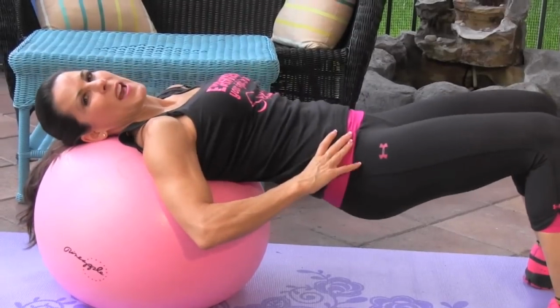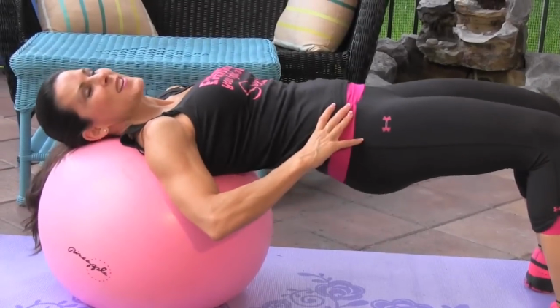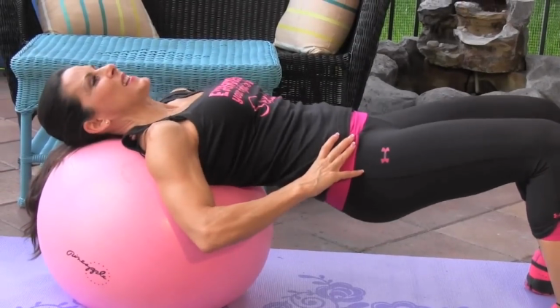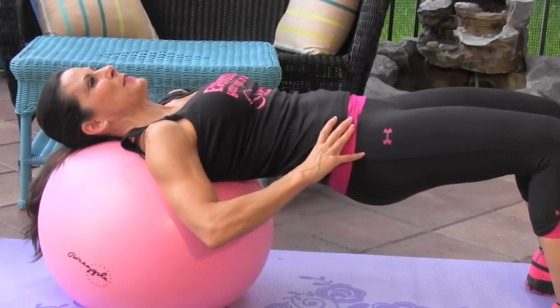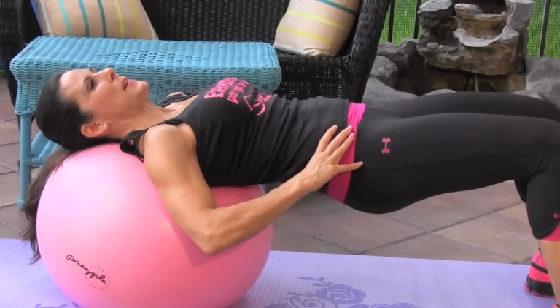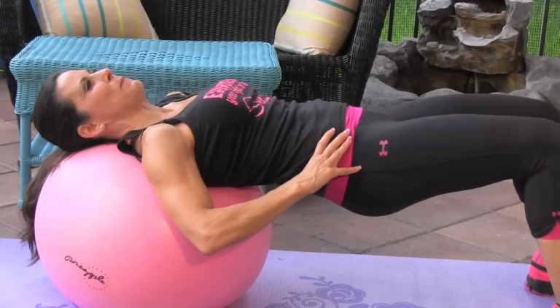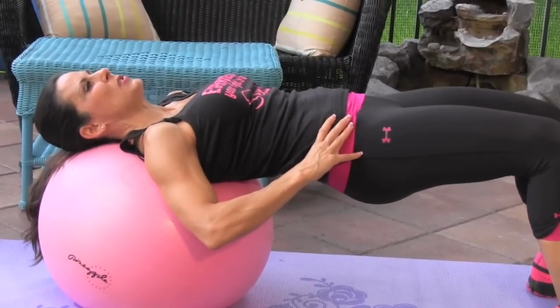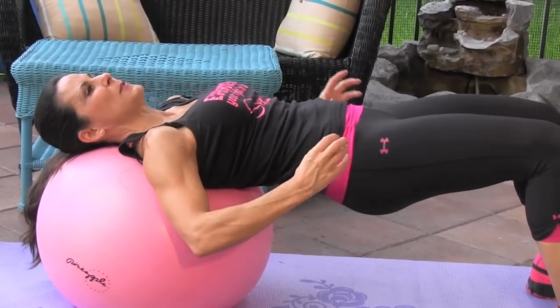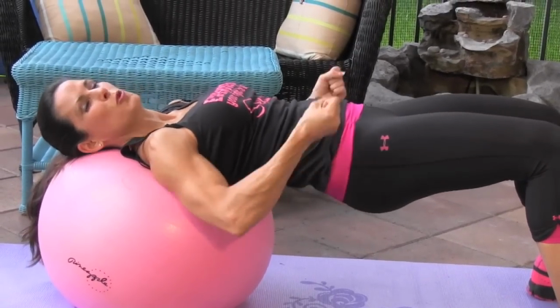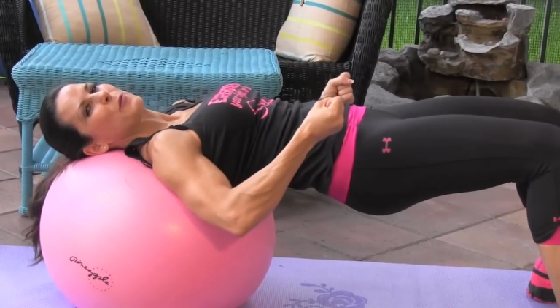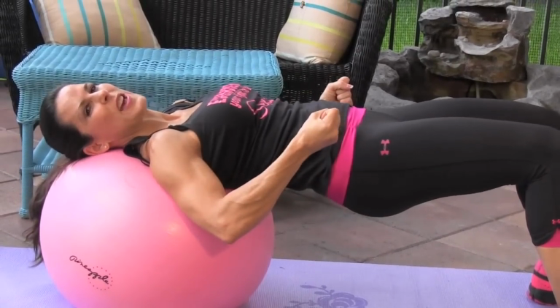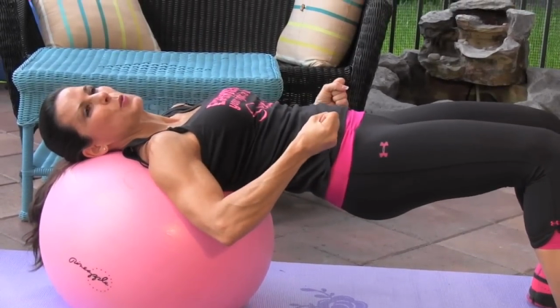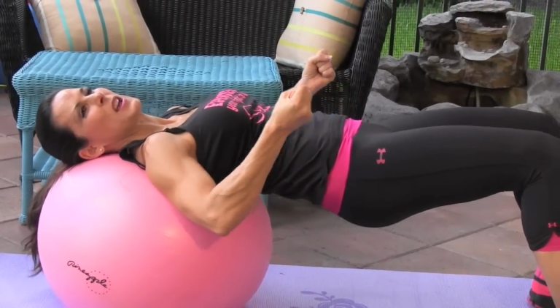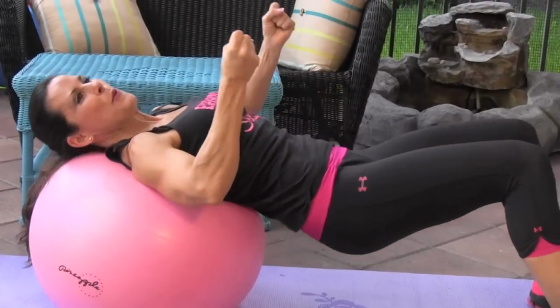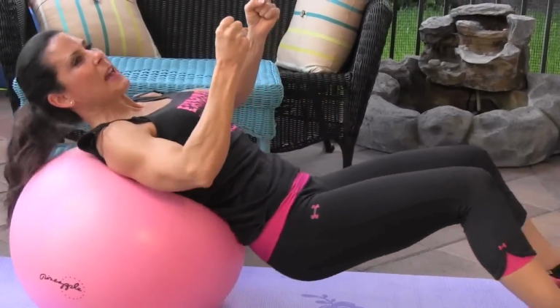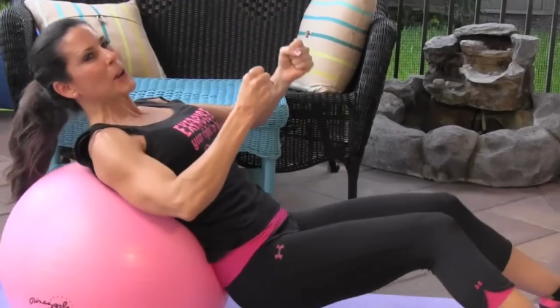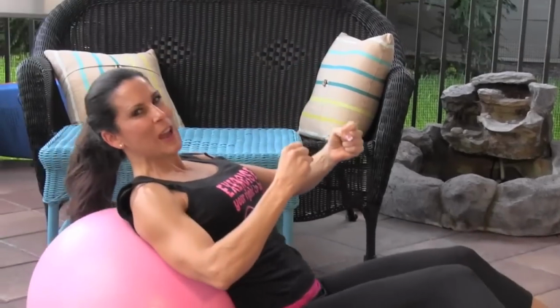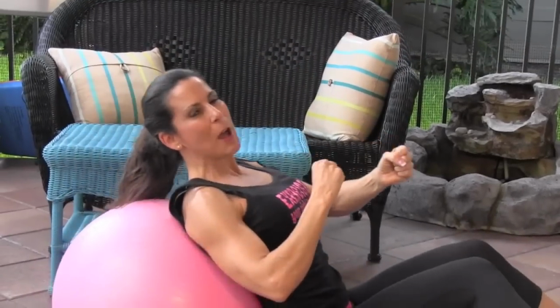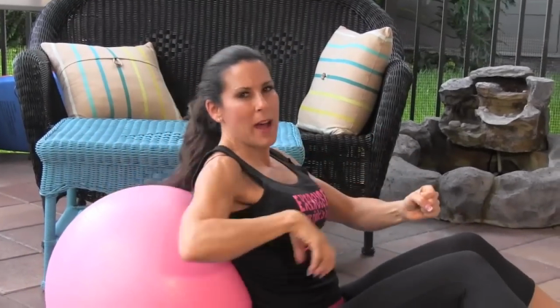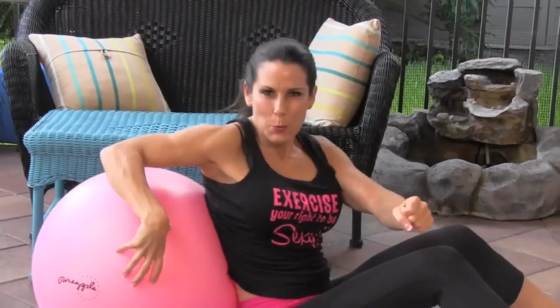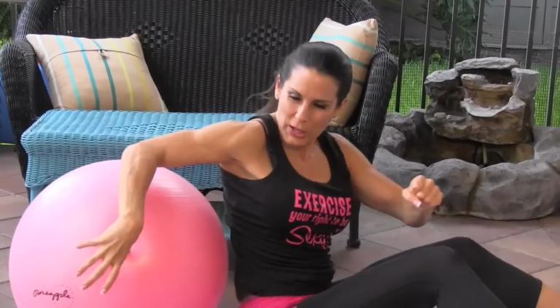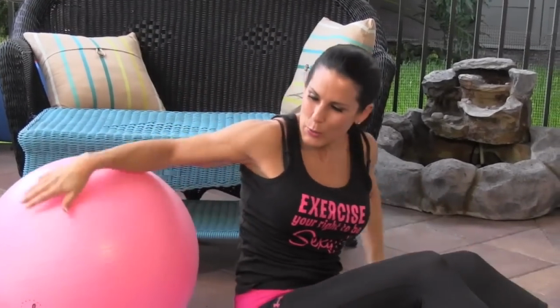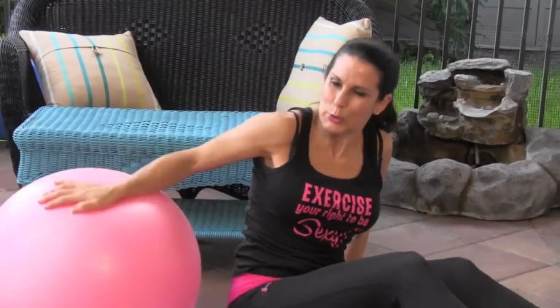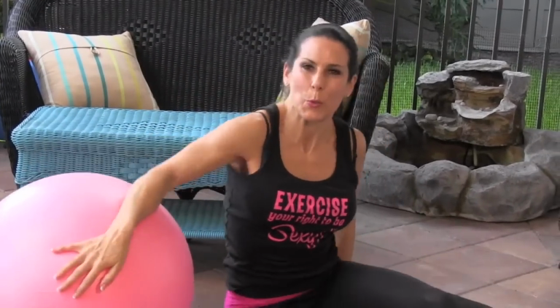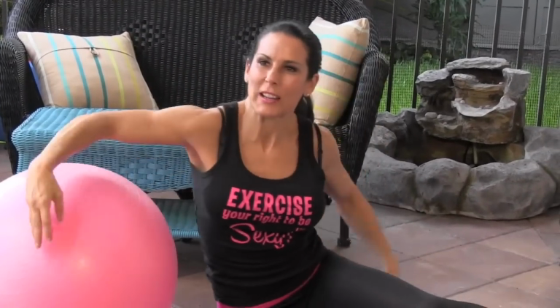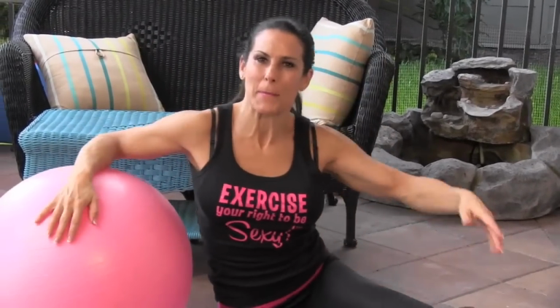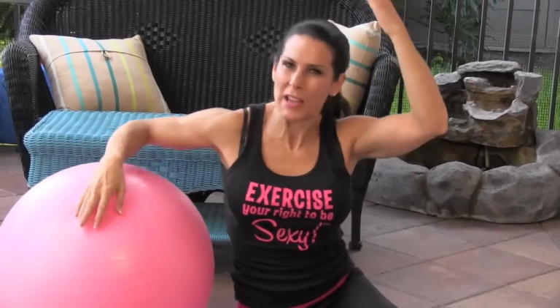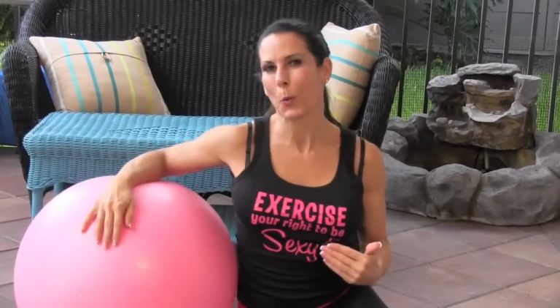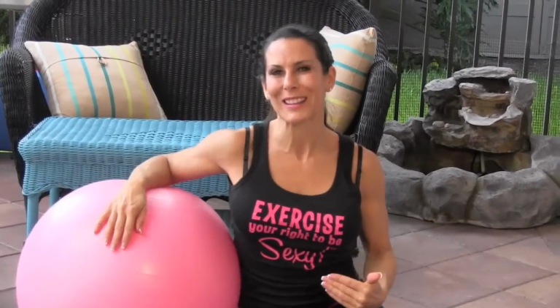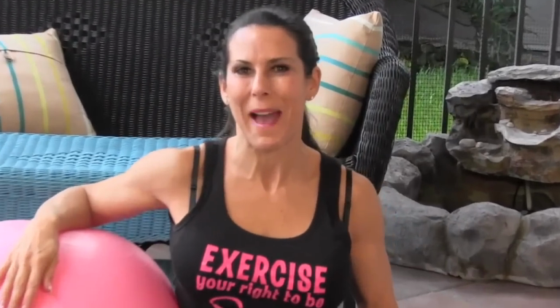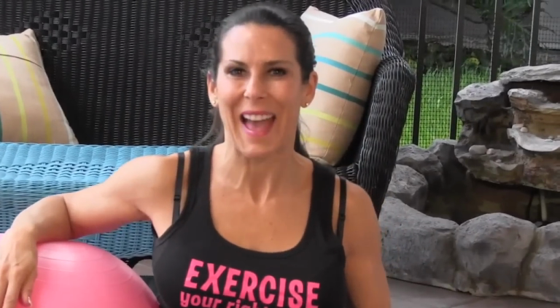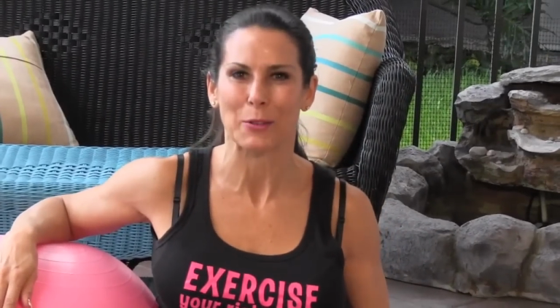At the end I like to give it a bunch of pulses and really feel that squeeze, feel that burn. I want you working those glutes, working the booty, working the back of the house.